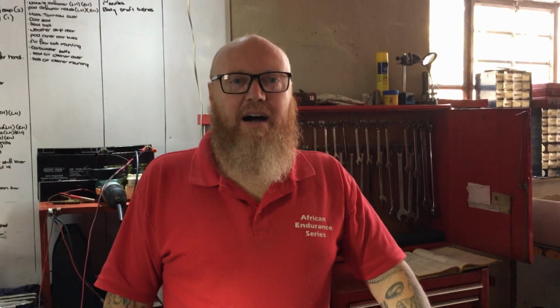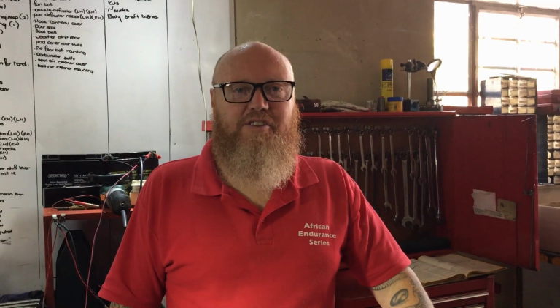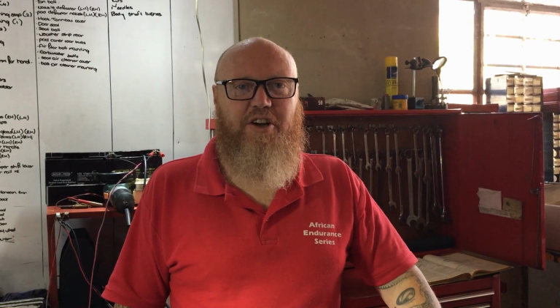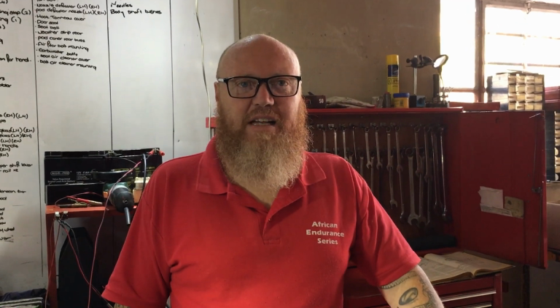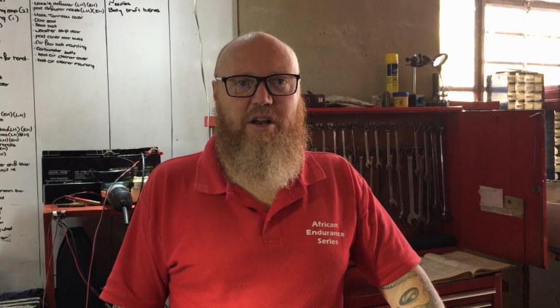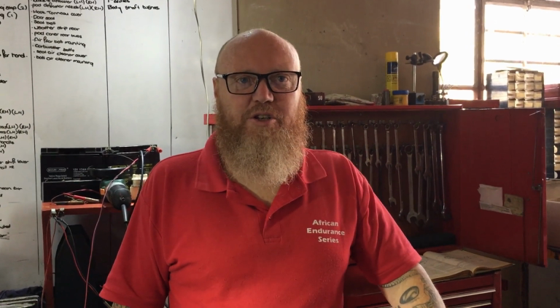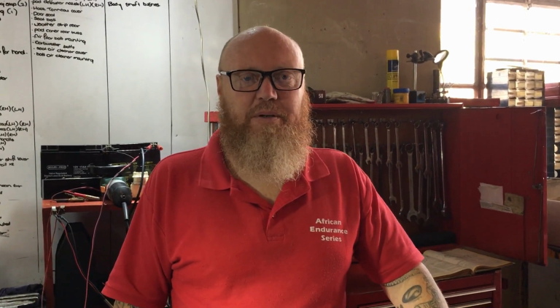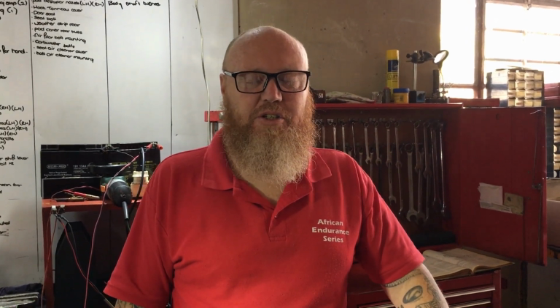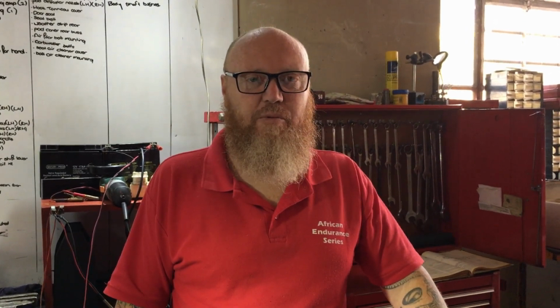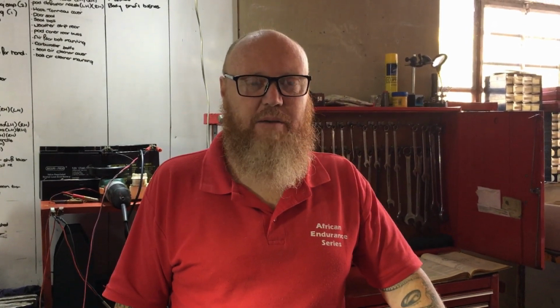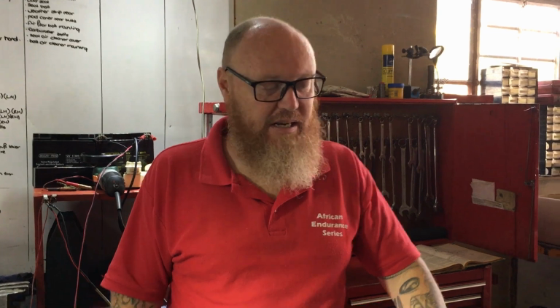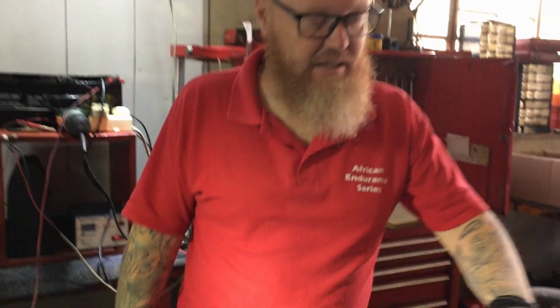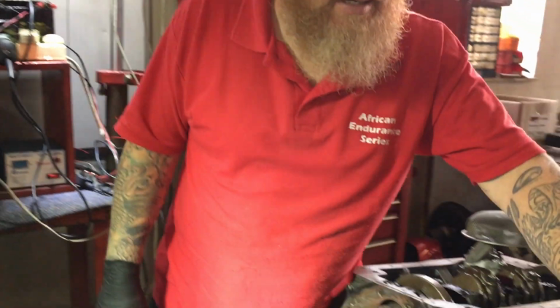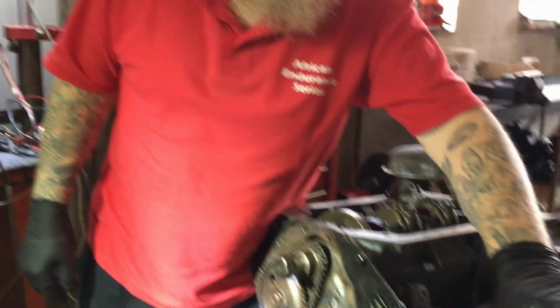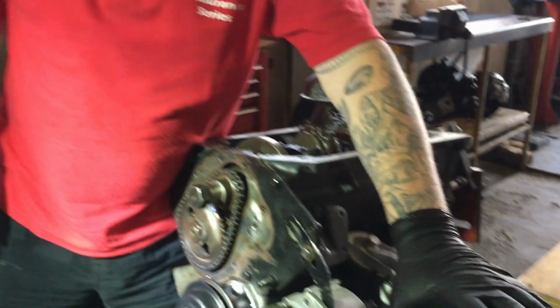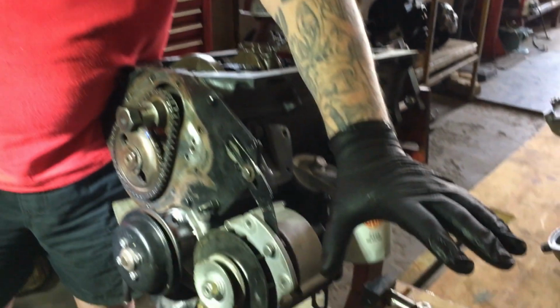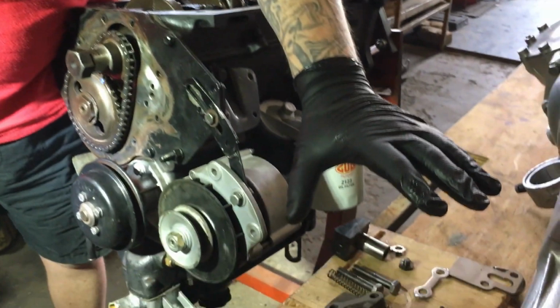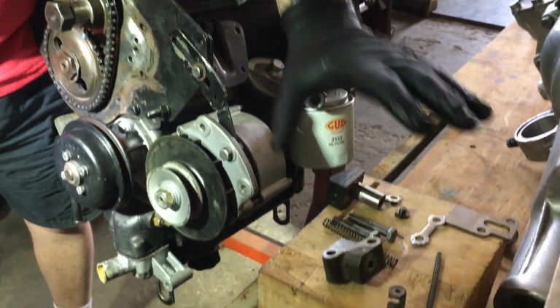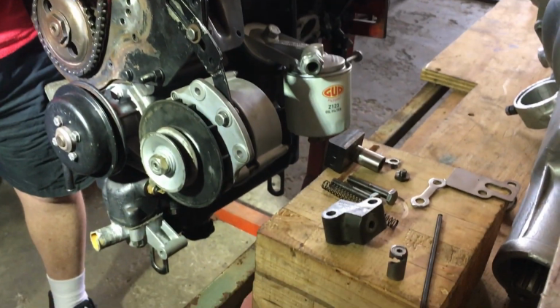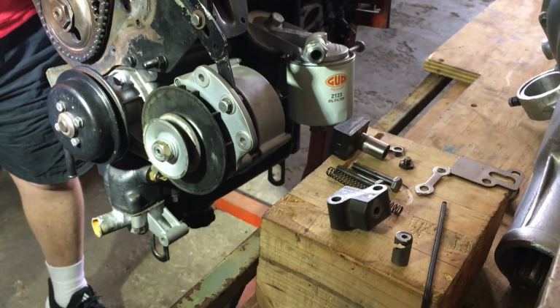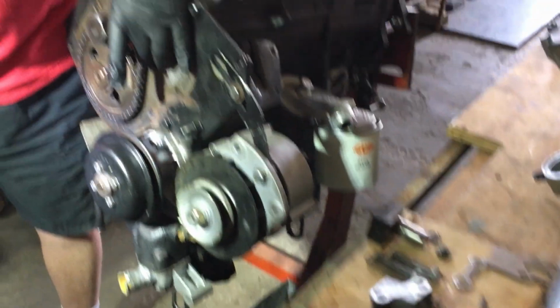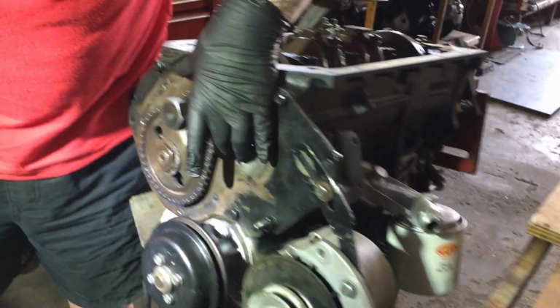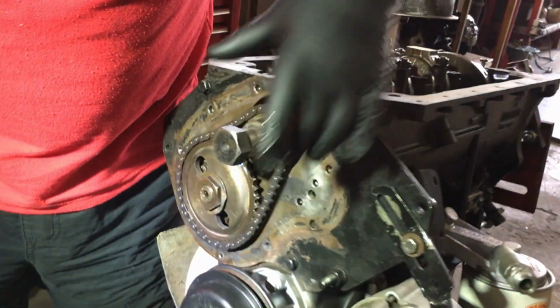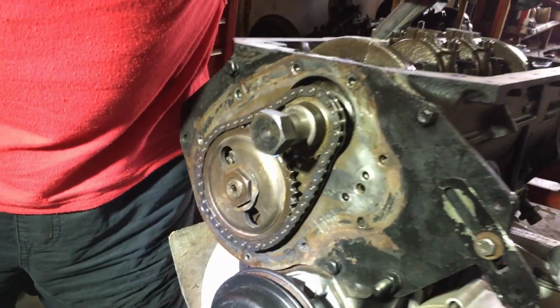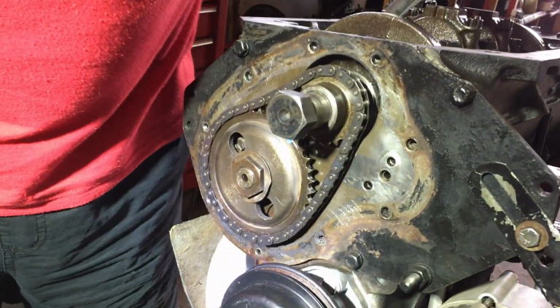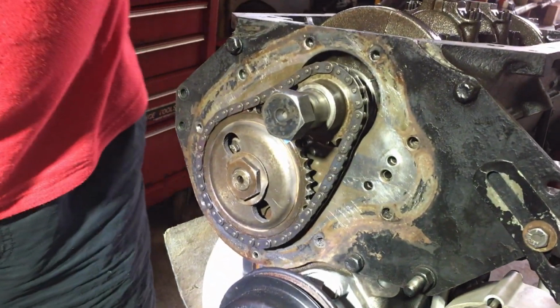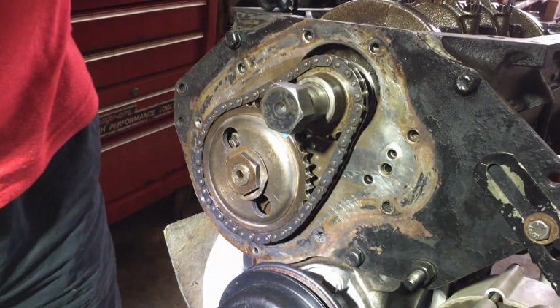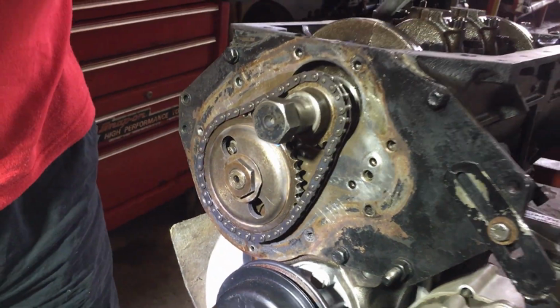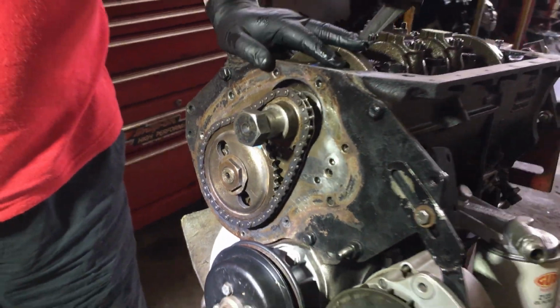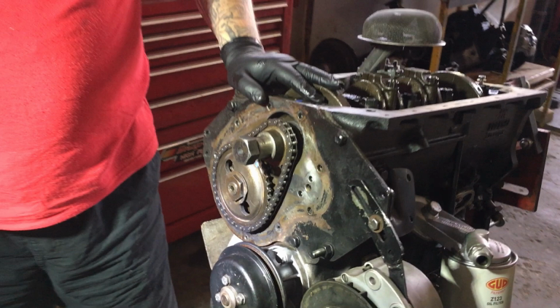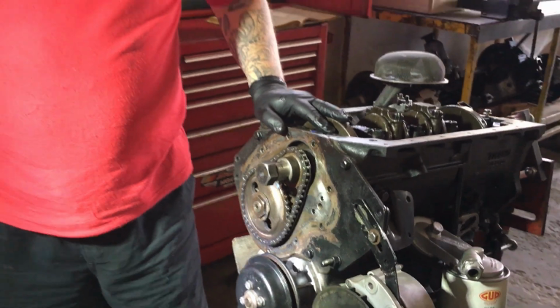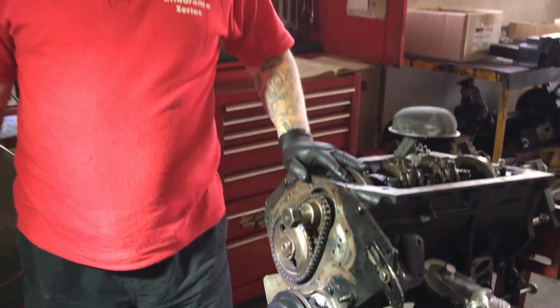Hi, this is Scott from Classic Motors Workshop. Today we are going to be assembling this timing tensioner gear into this timing chain on this MGB 5 main bearing engine.